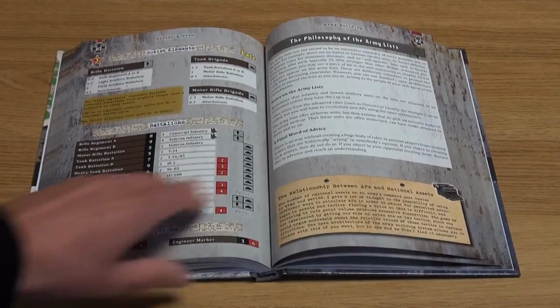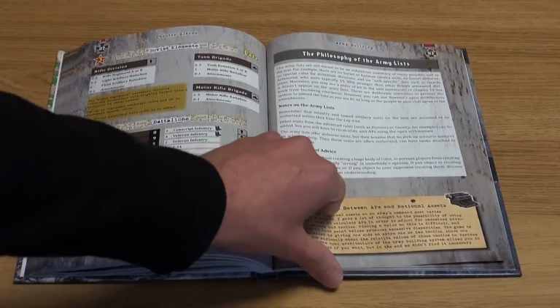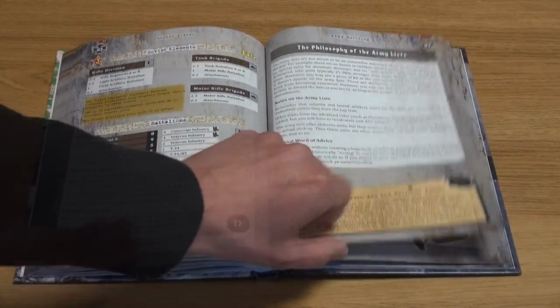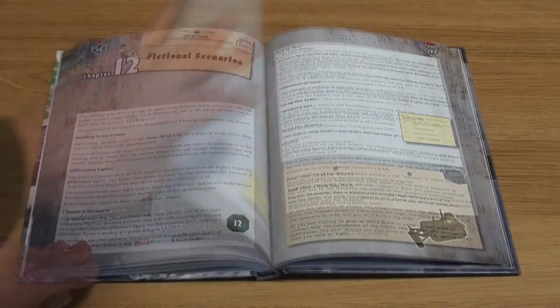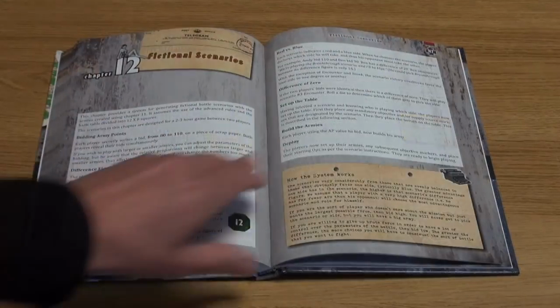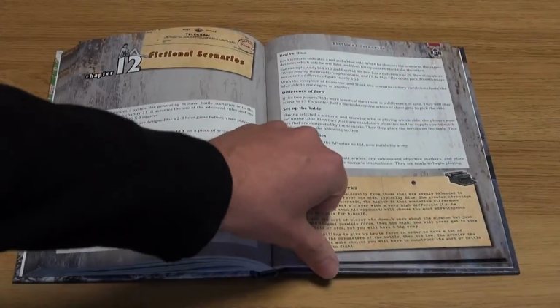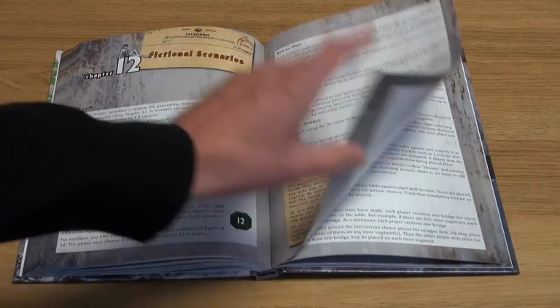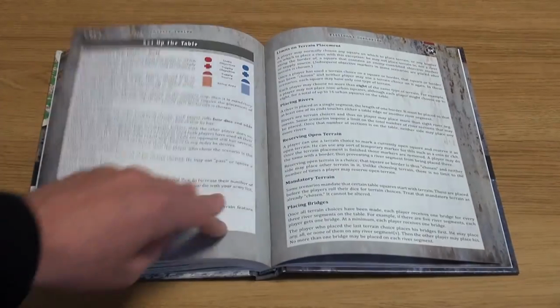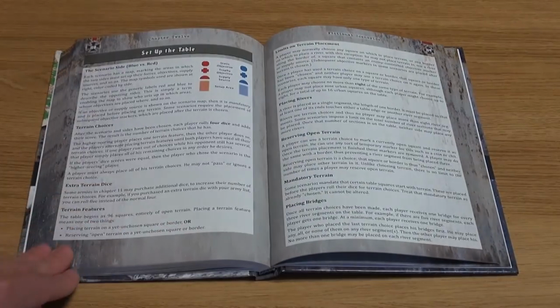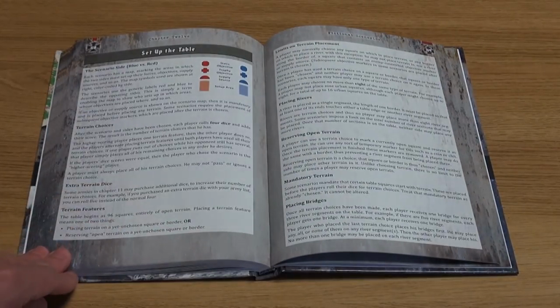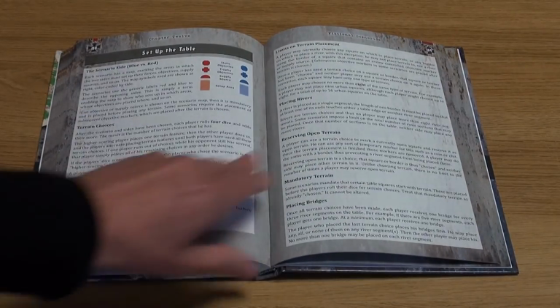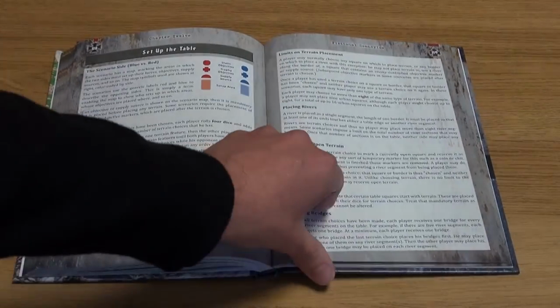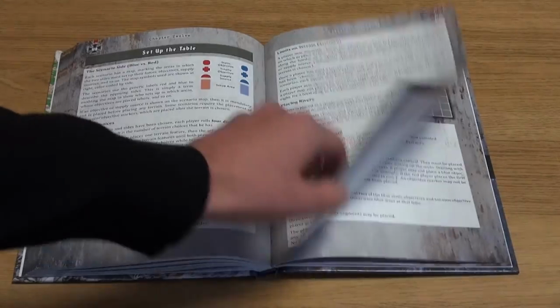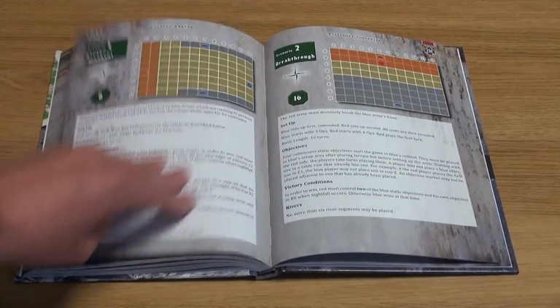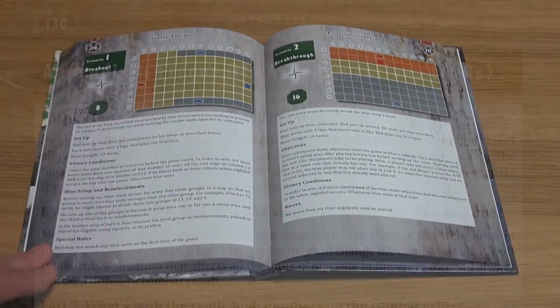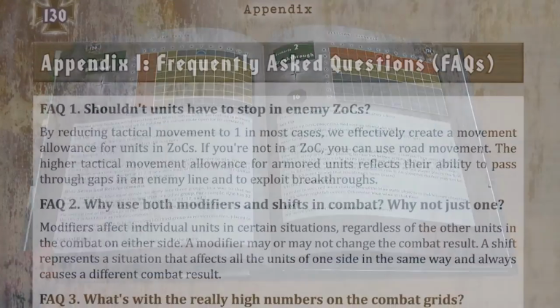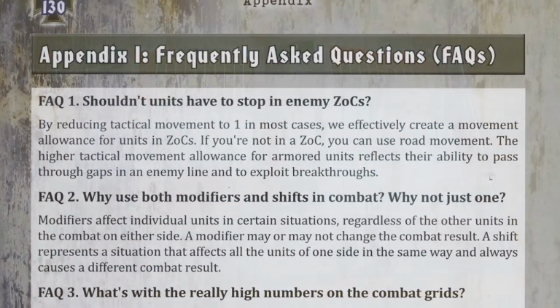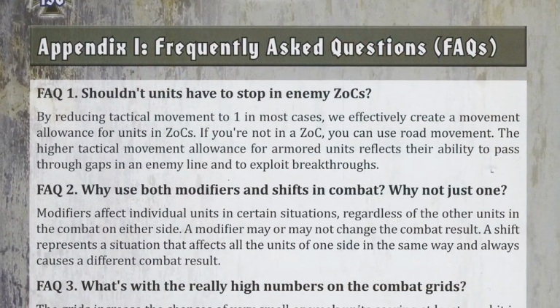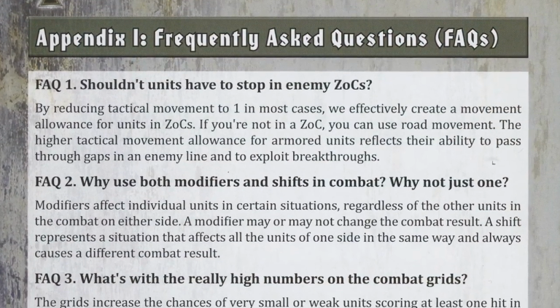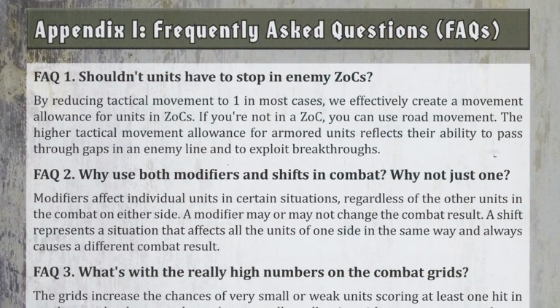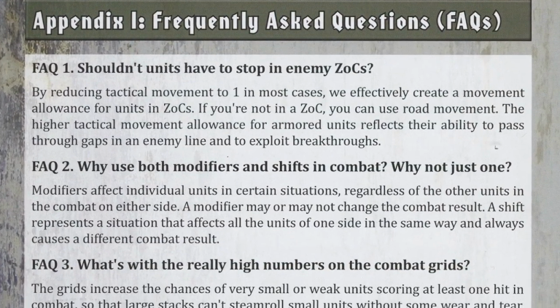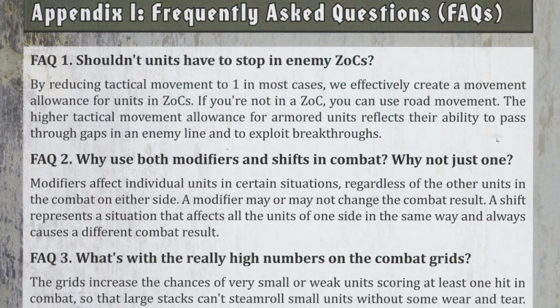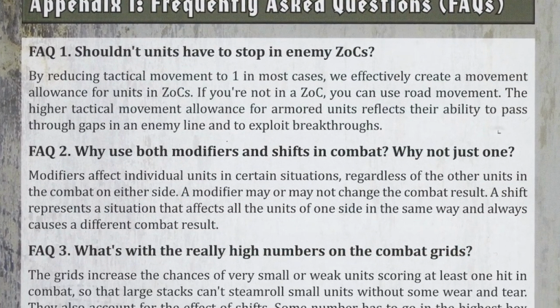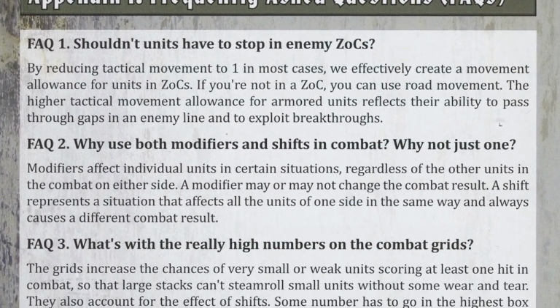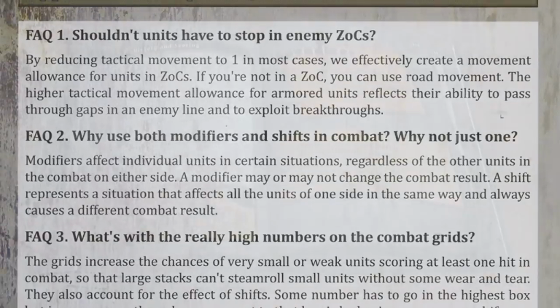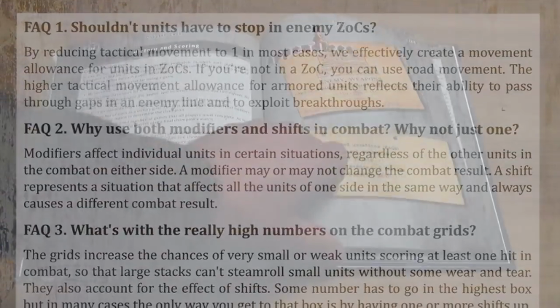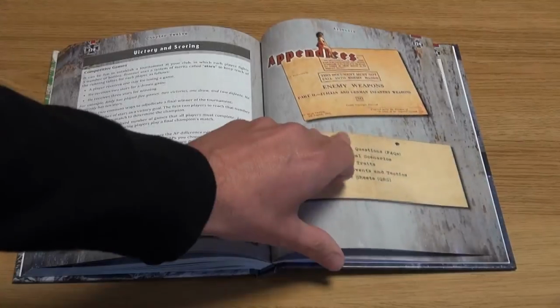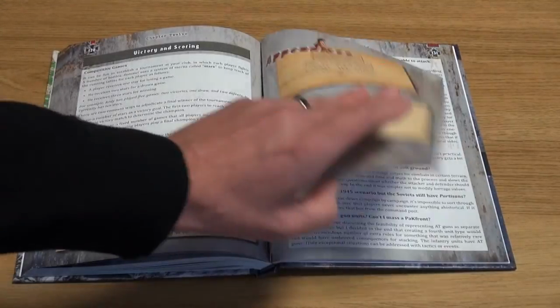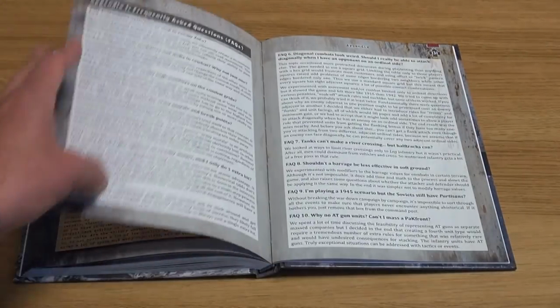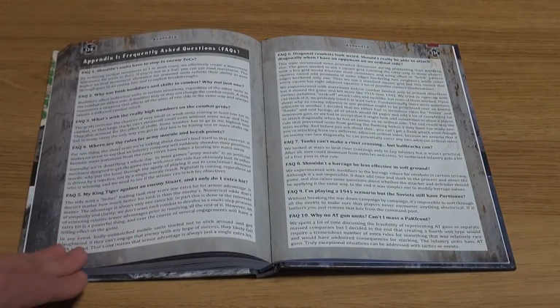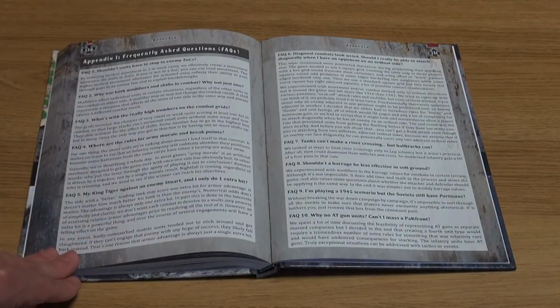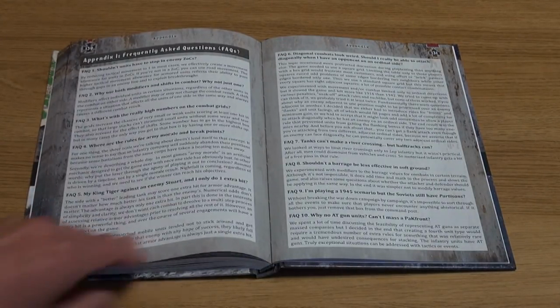The last chapter contains several scenarios and finally there are six appendices including FAQs, guidance on creating historic scenarios, a quick reference sheet and a useful index.